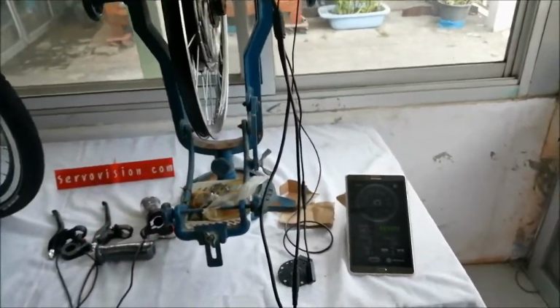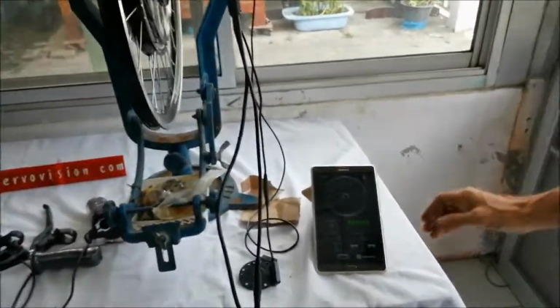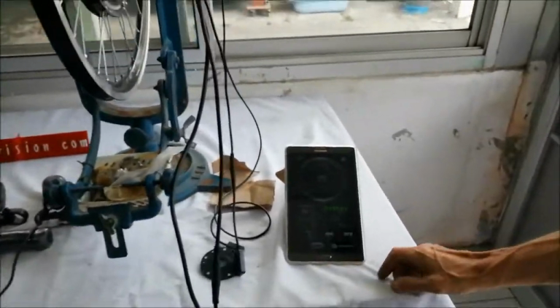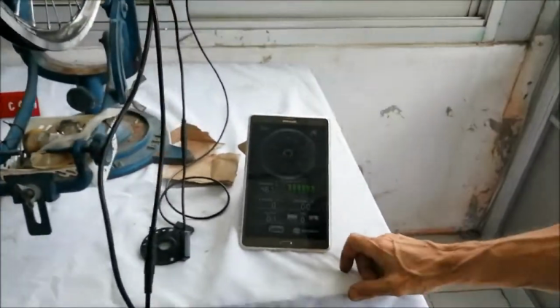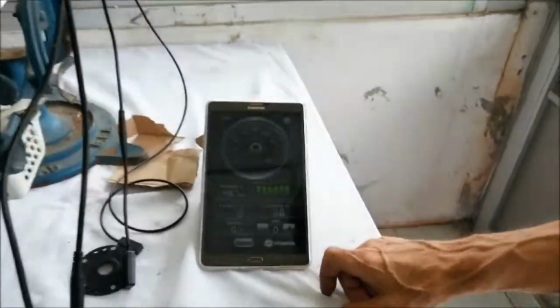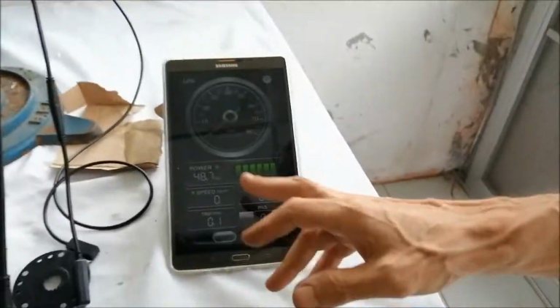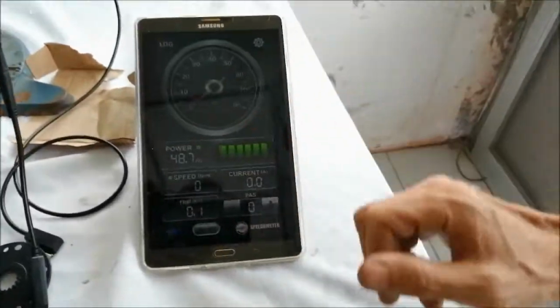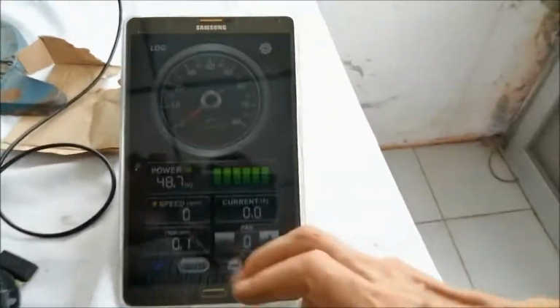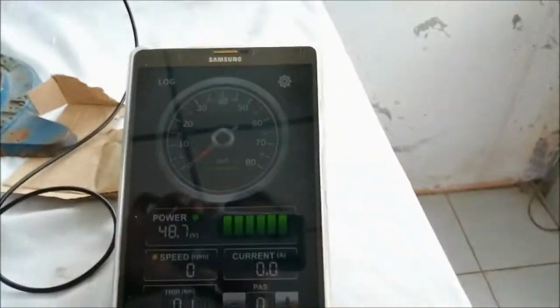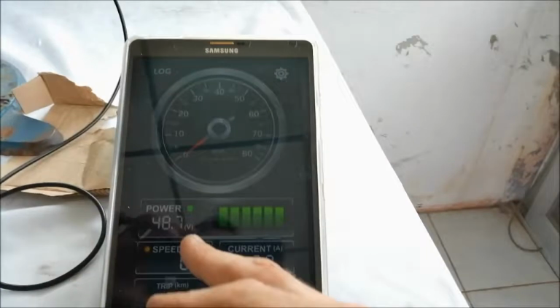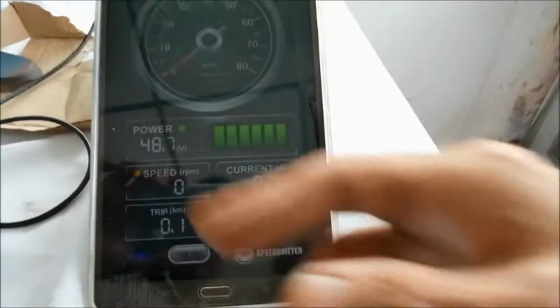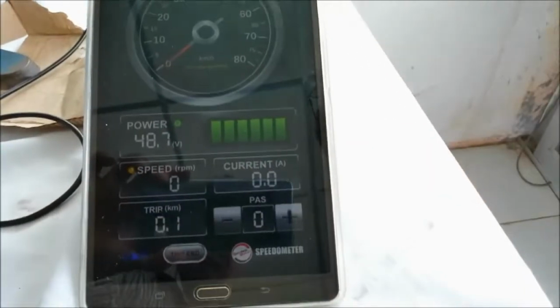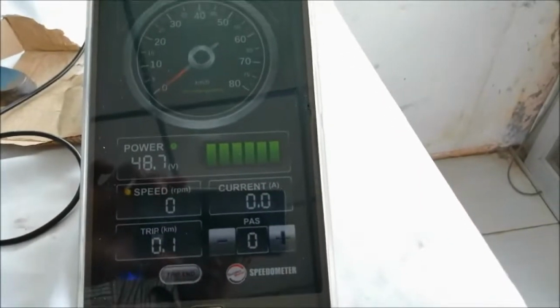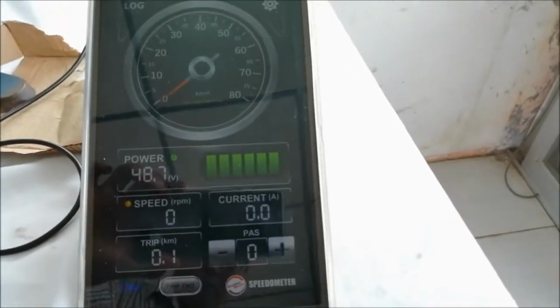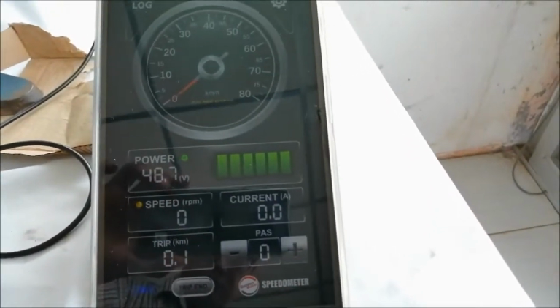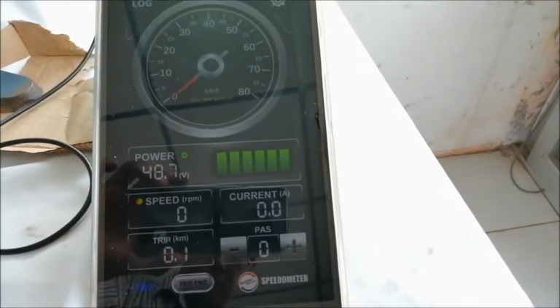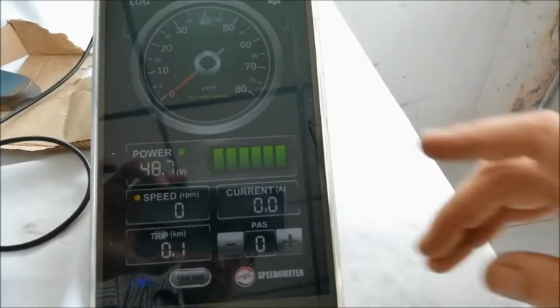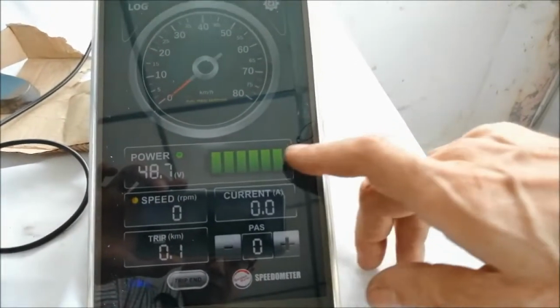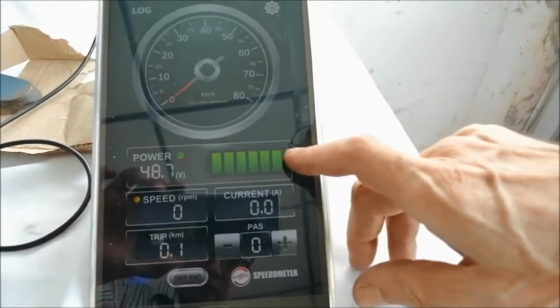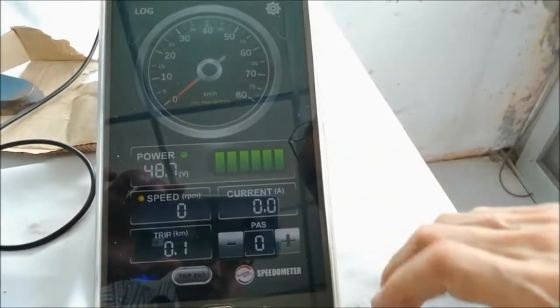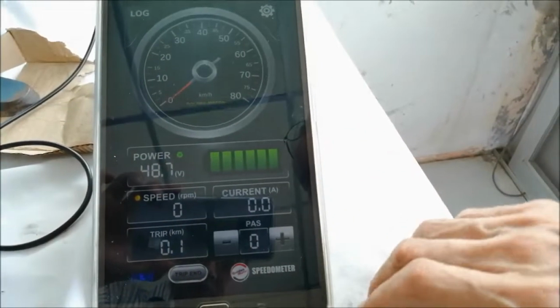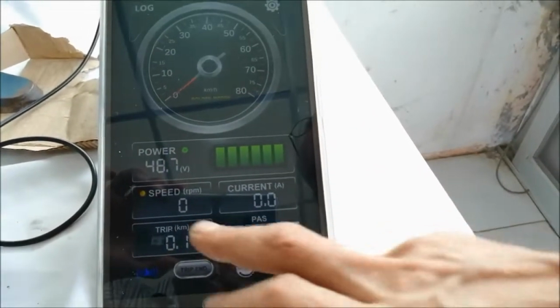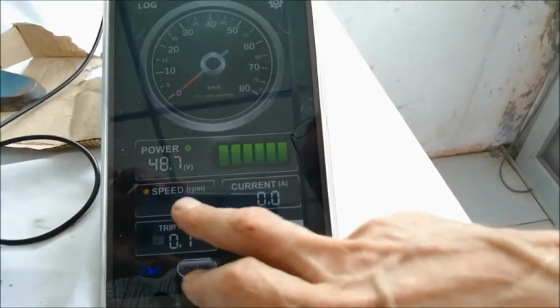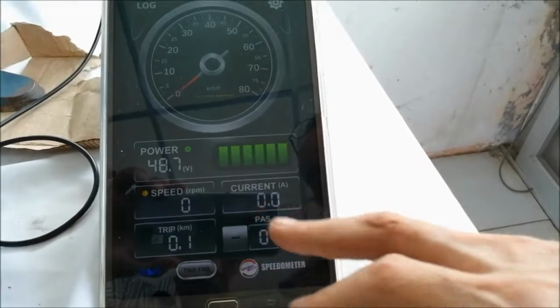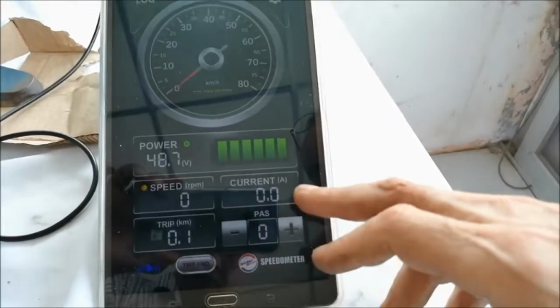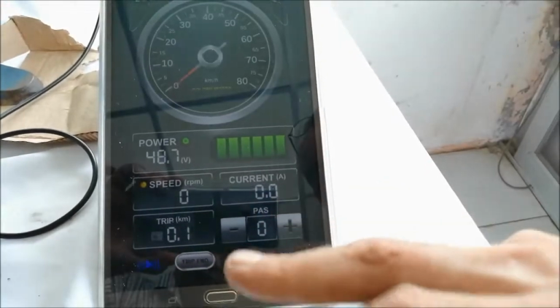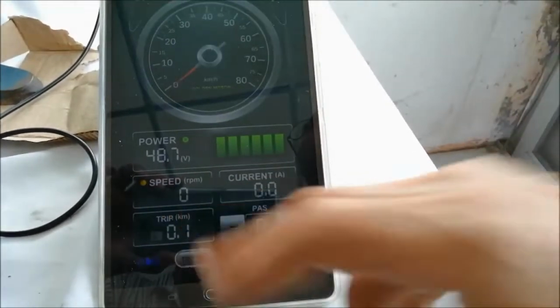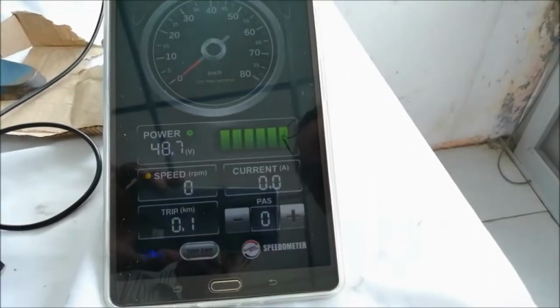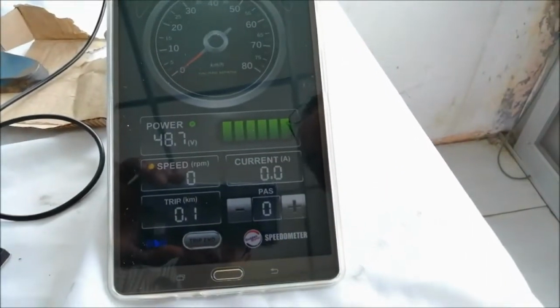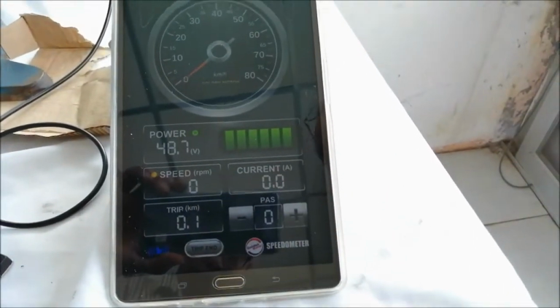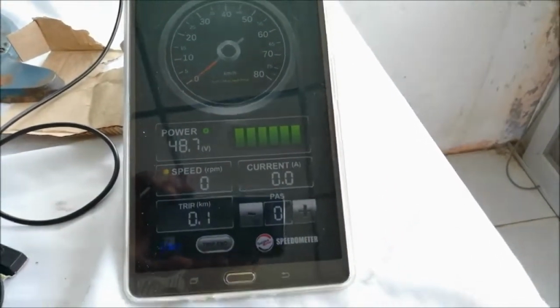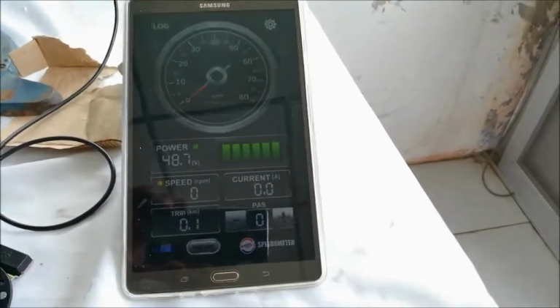The system is powered on. When you look at the display, at the moment we have 48.7 volts. The battery is full. No speed, no current, trip at 100 meters.